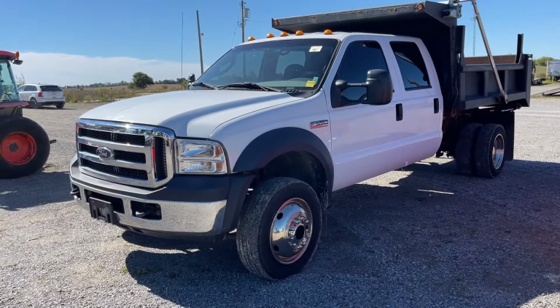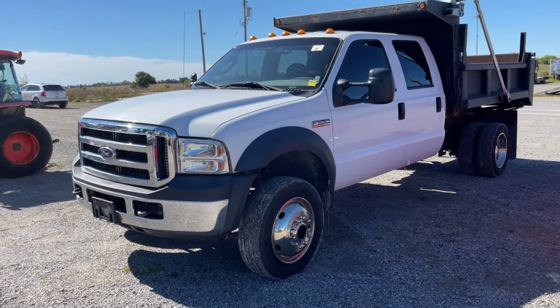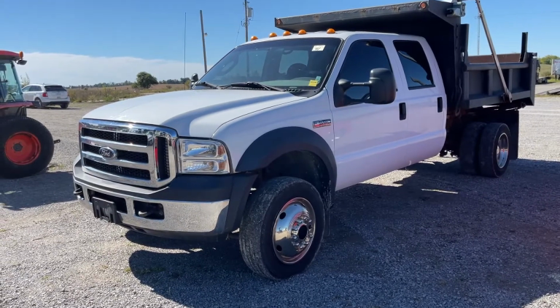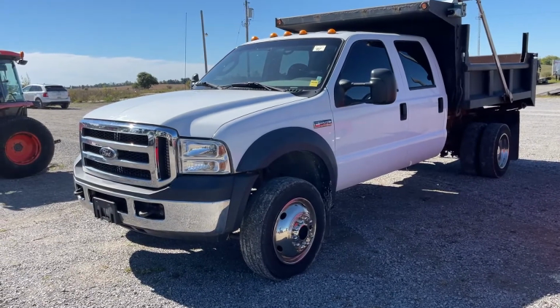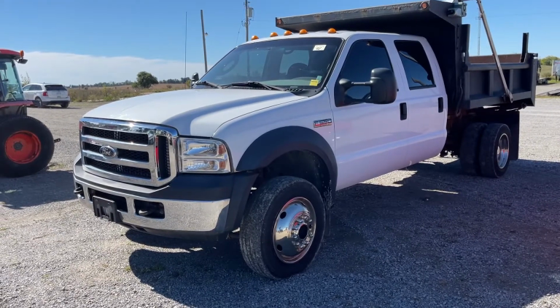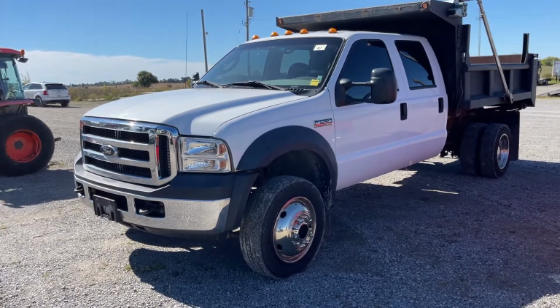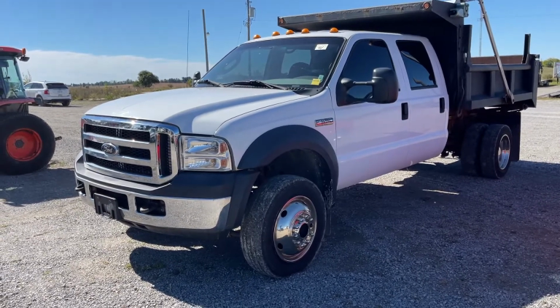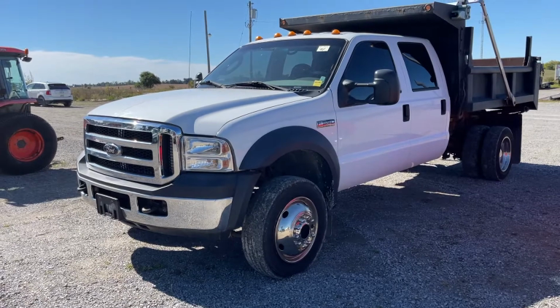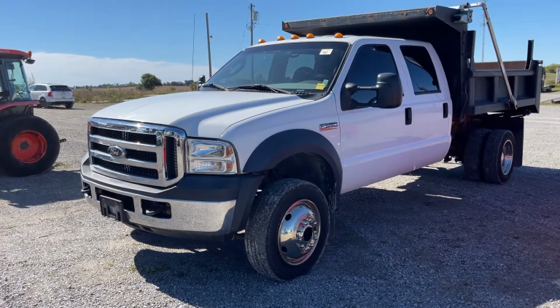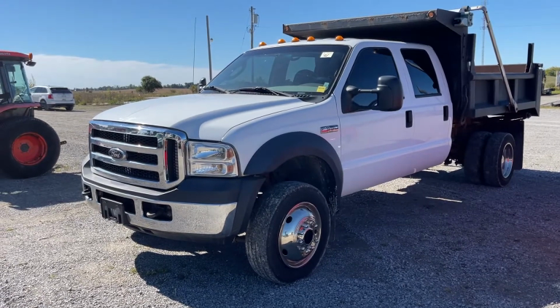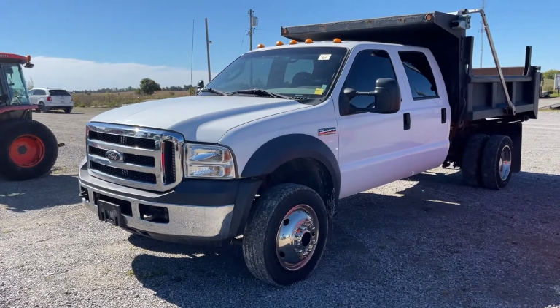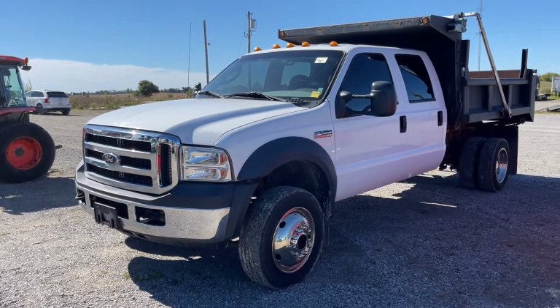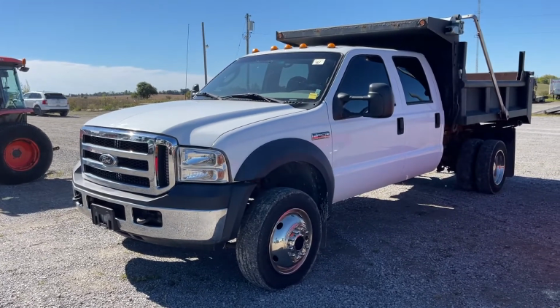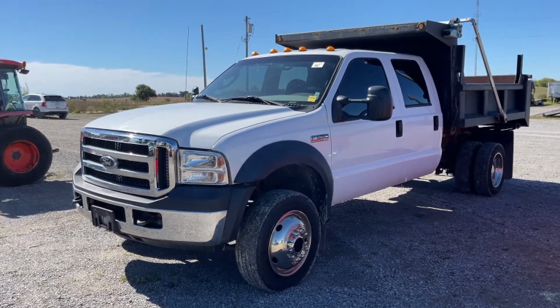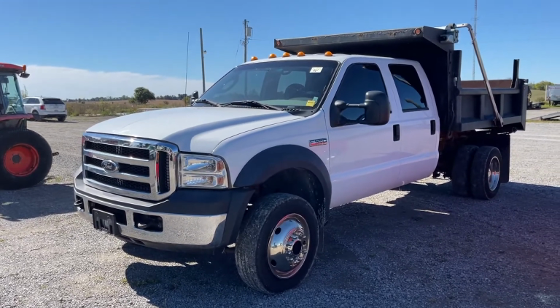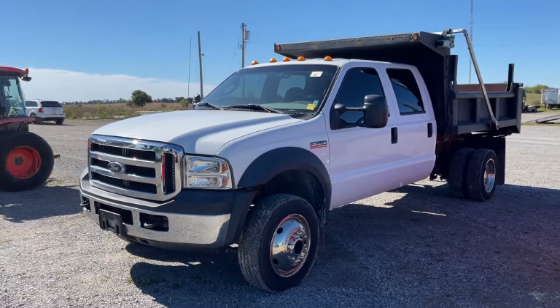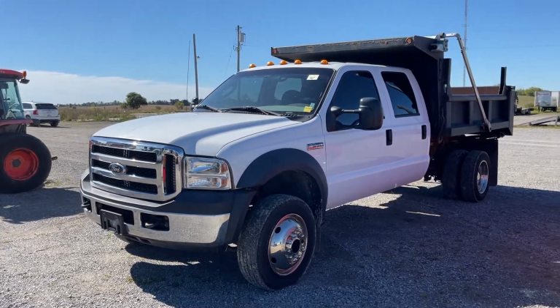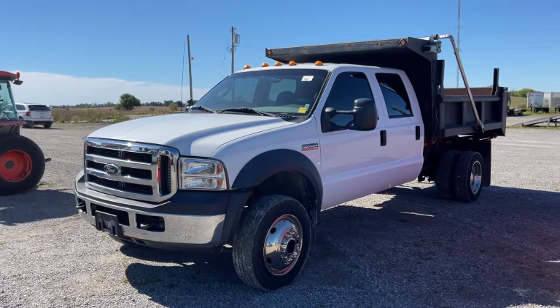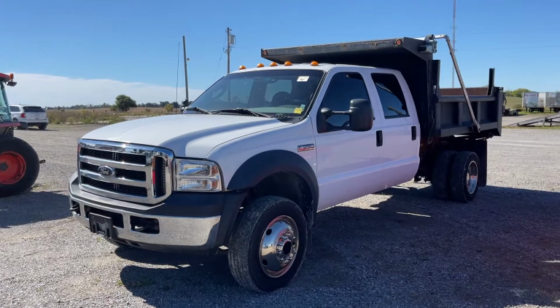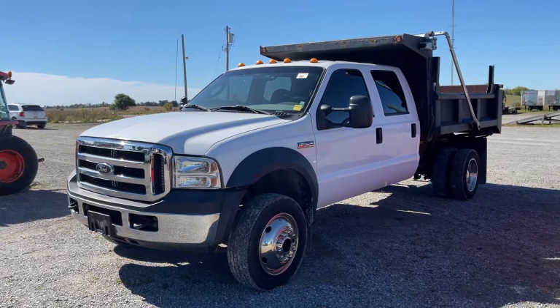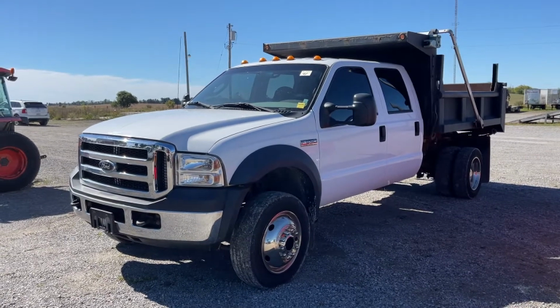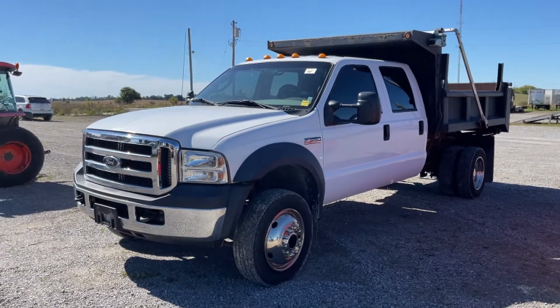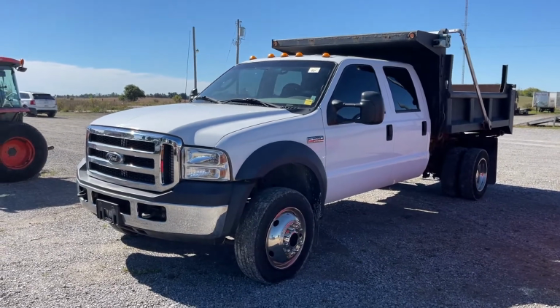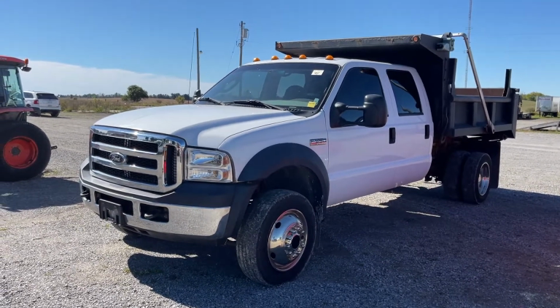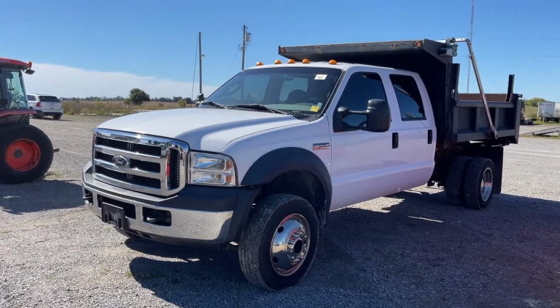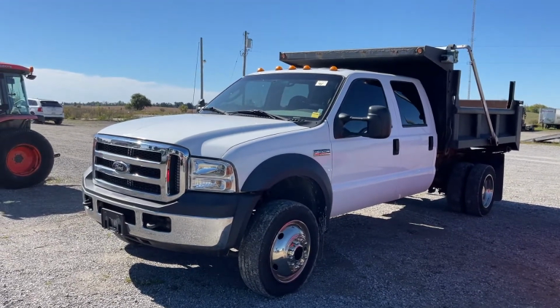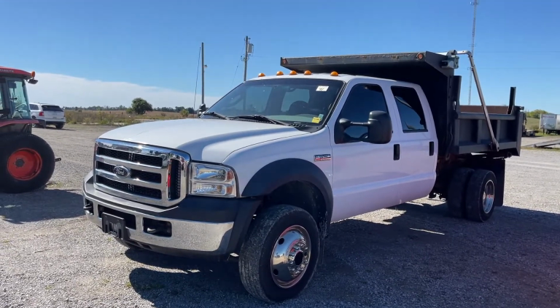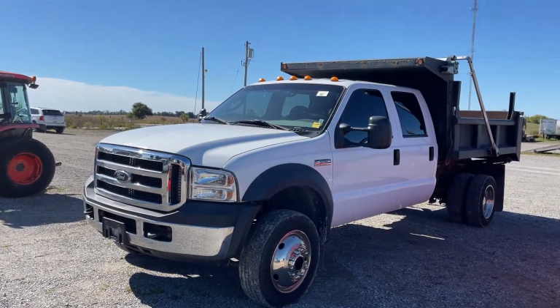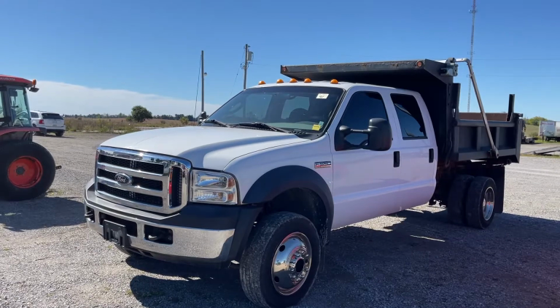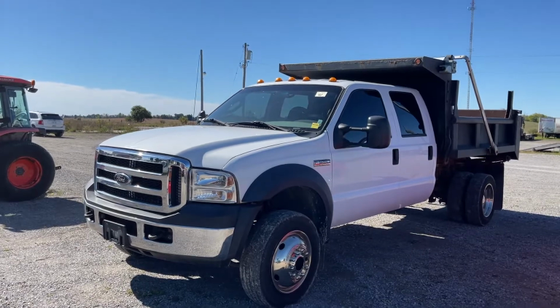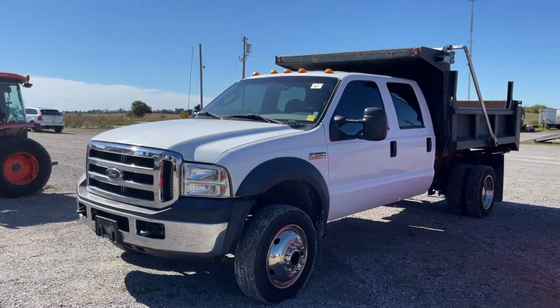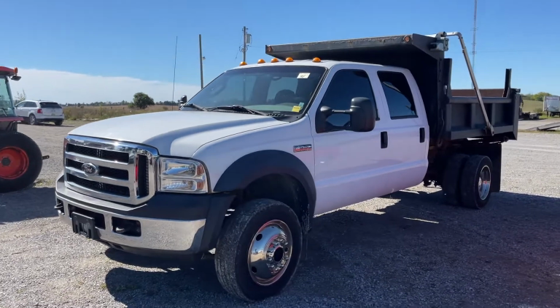2007 Ford F550, XL Super Duty, full crew cab, dump box on her, dually wheels, 165,446k.